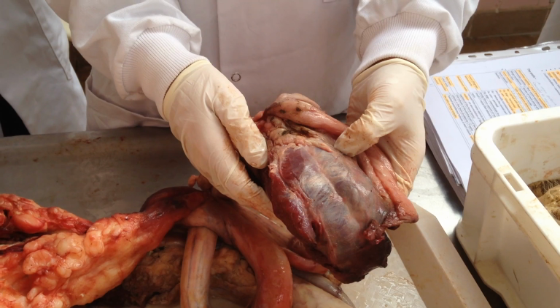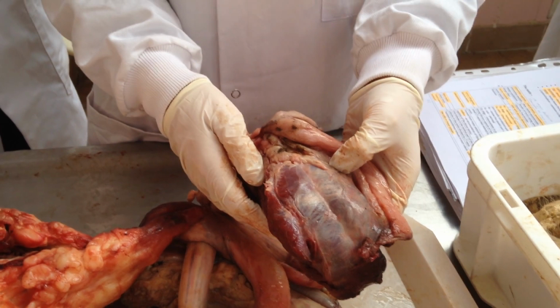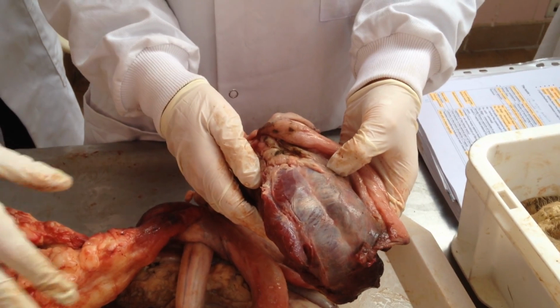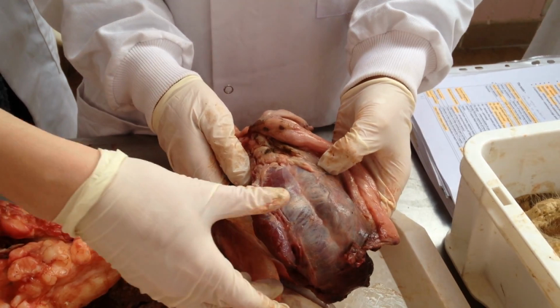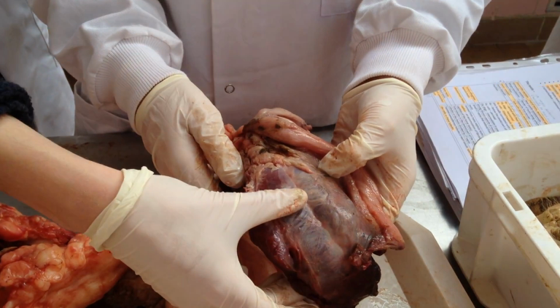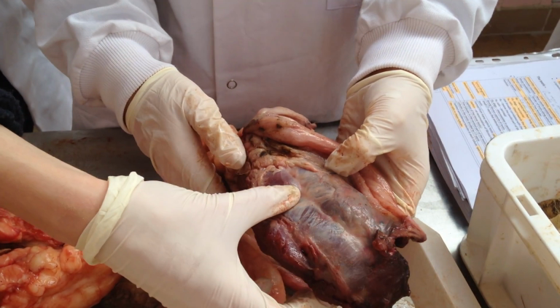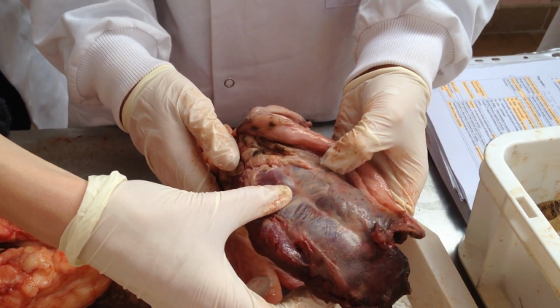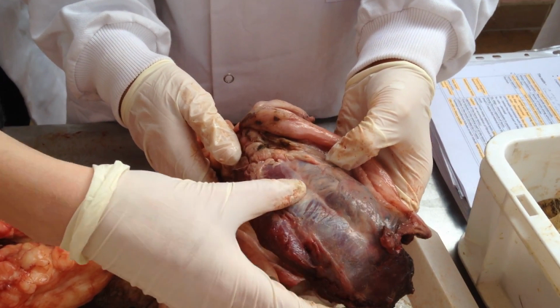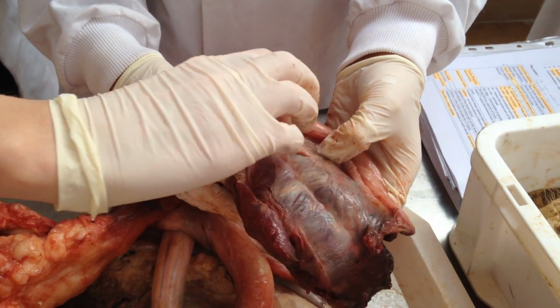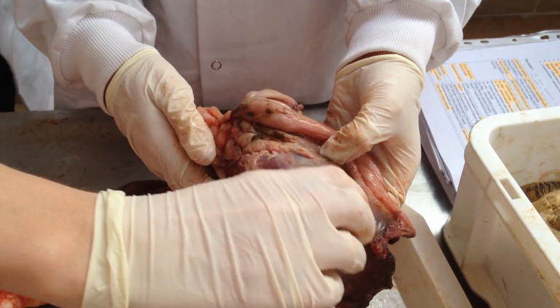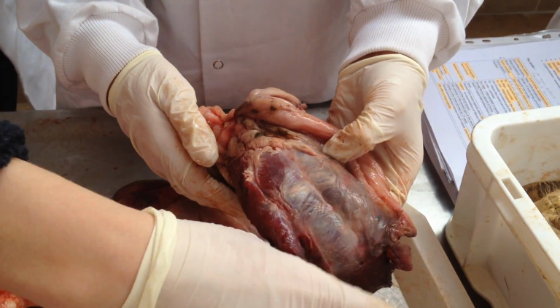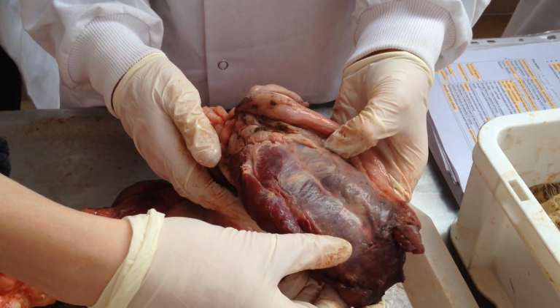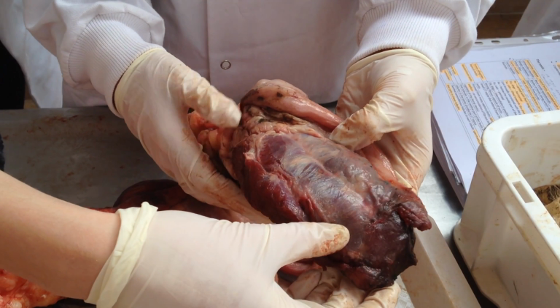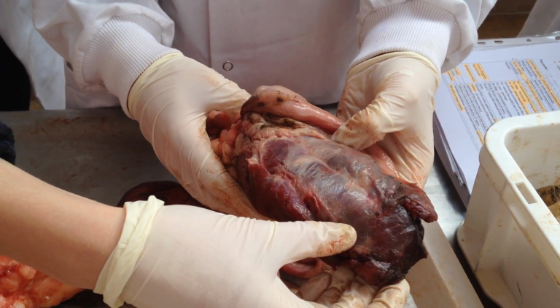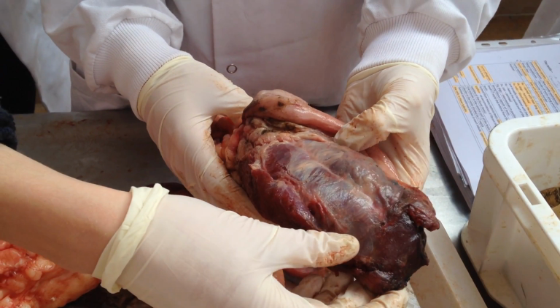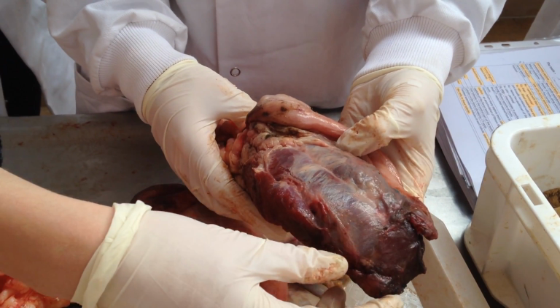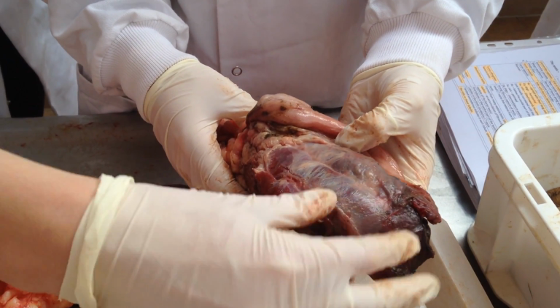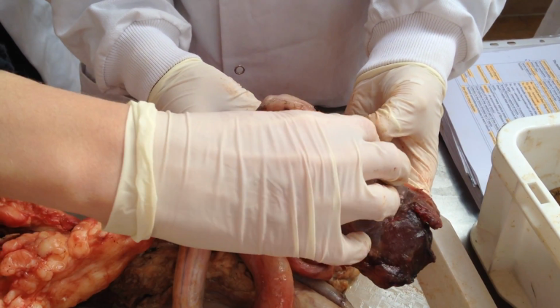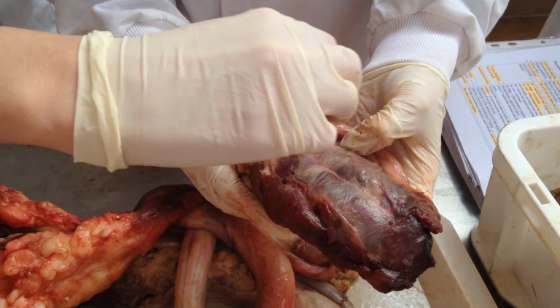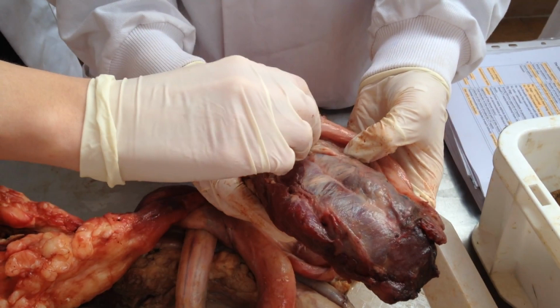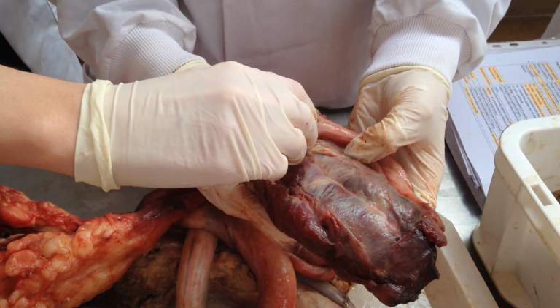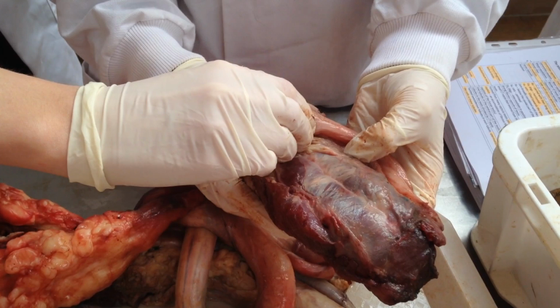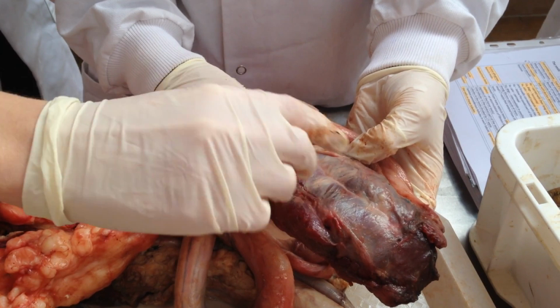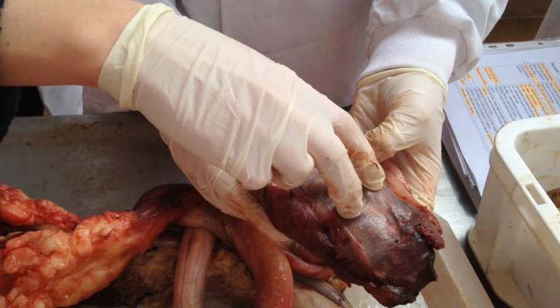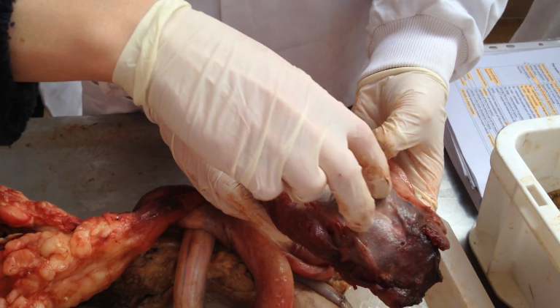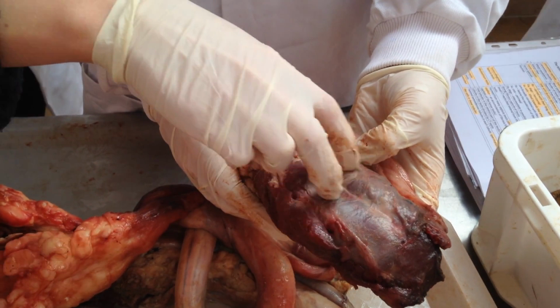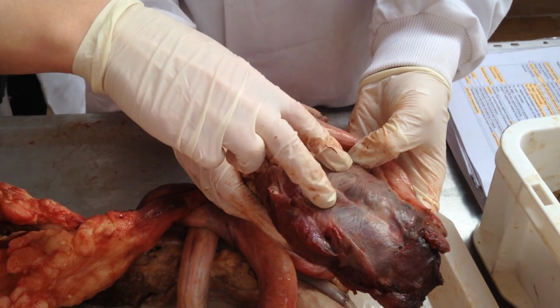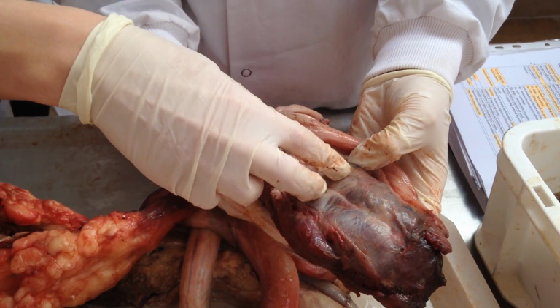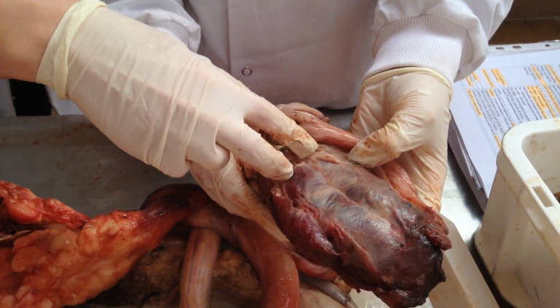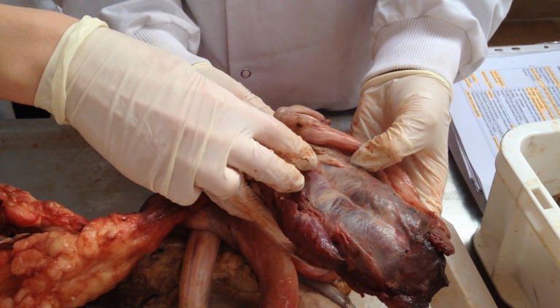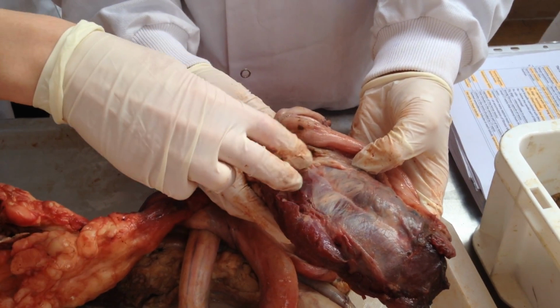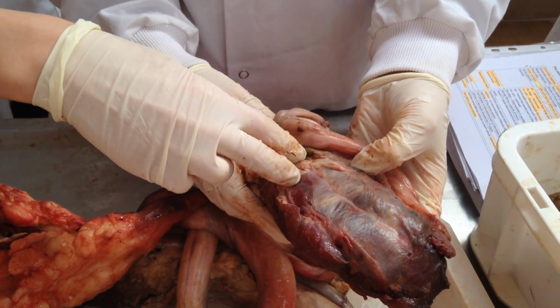This is the penis of a large ruminant. This part here is the radix penis, which is made up of the crura and the bulbous penis — two crura, or crus, fused to form the bulbous.